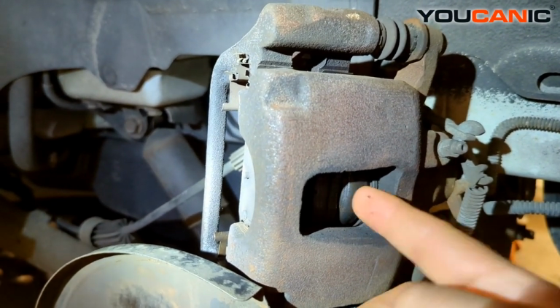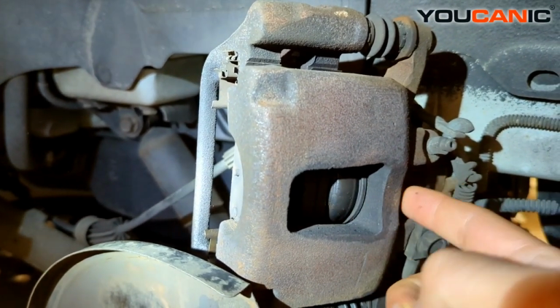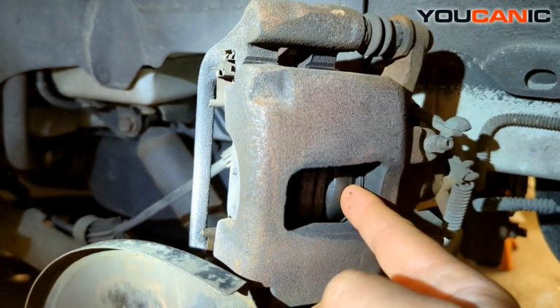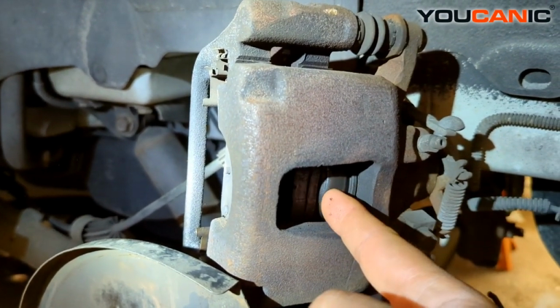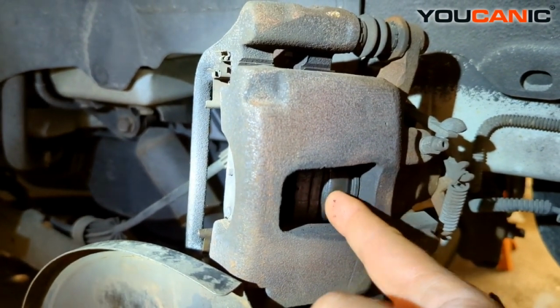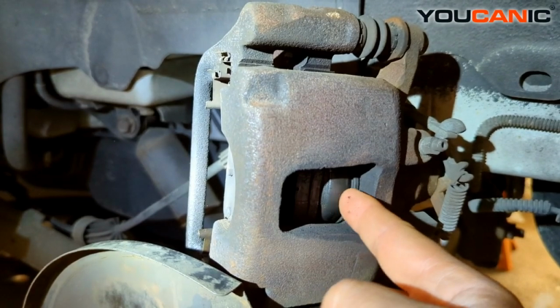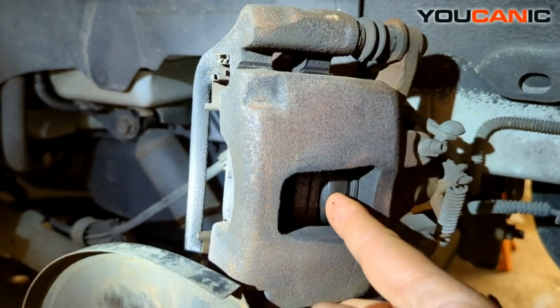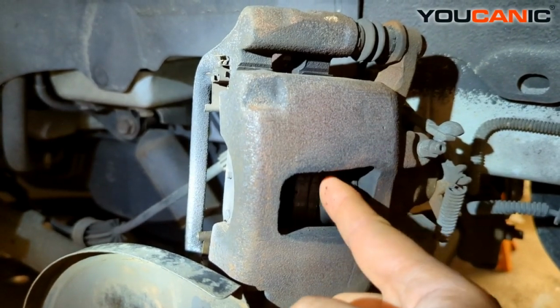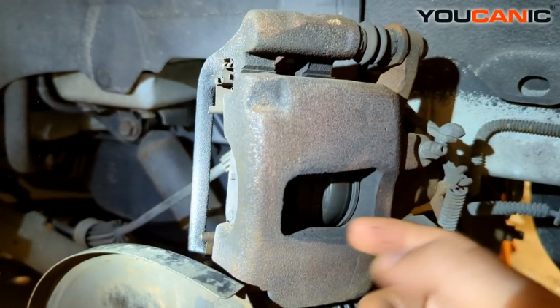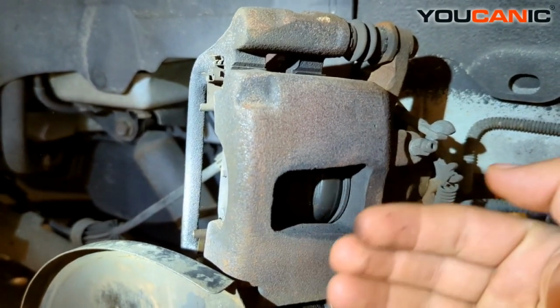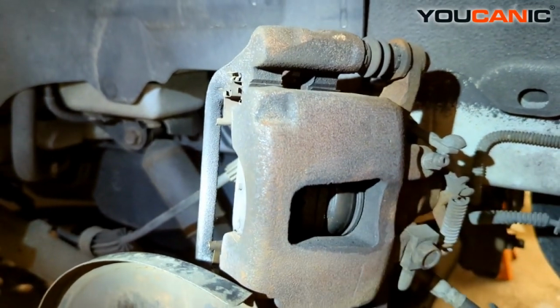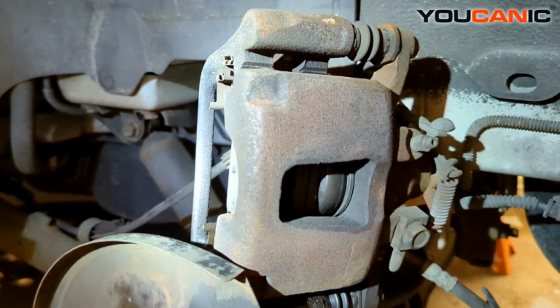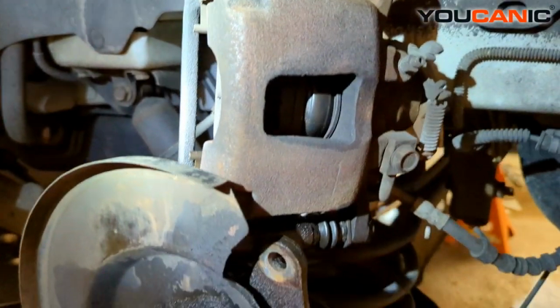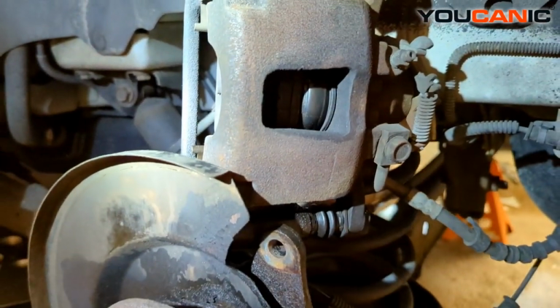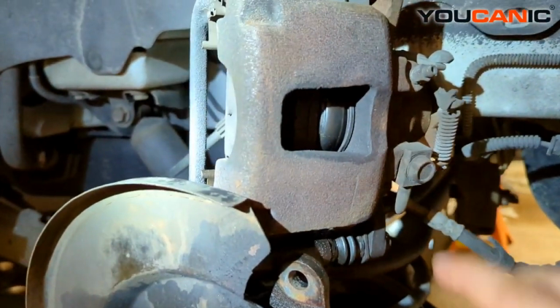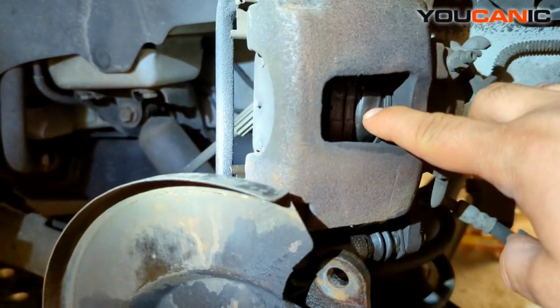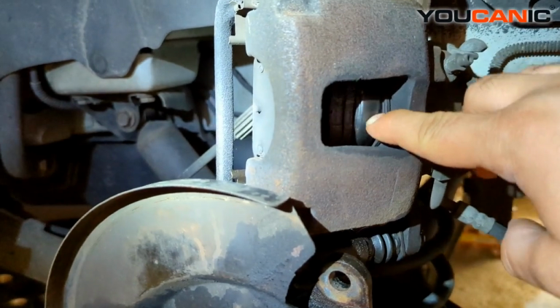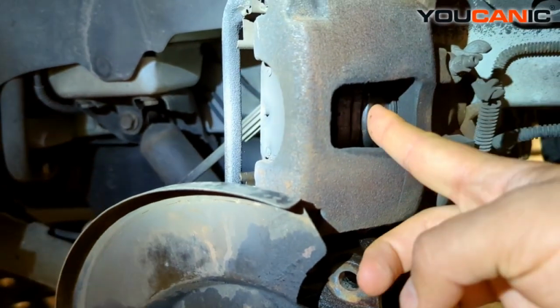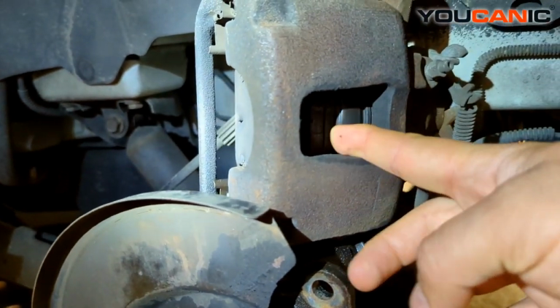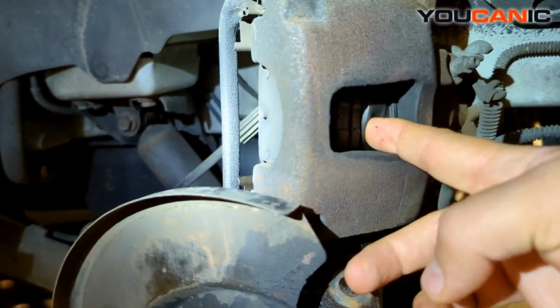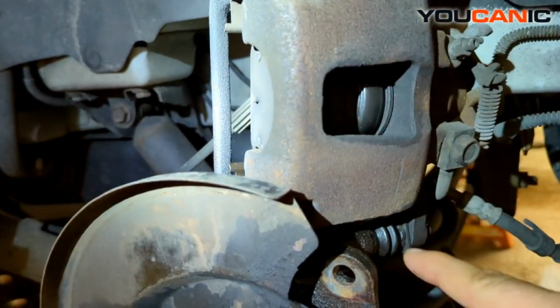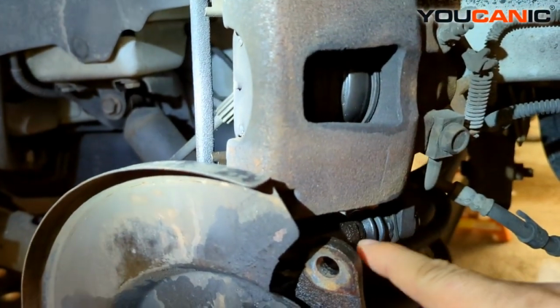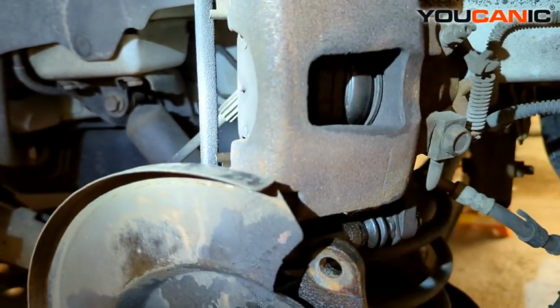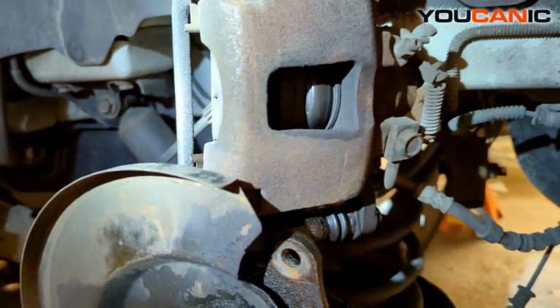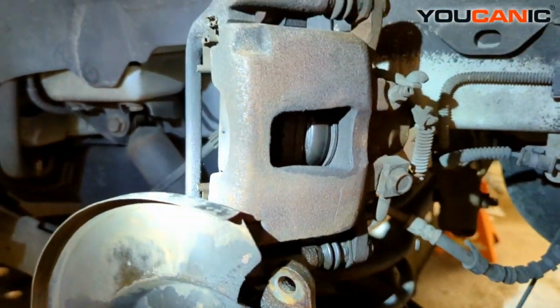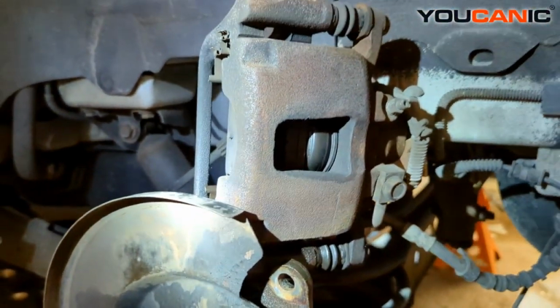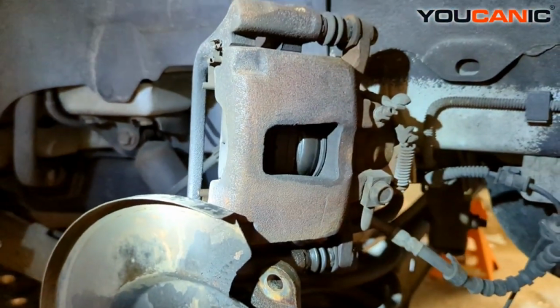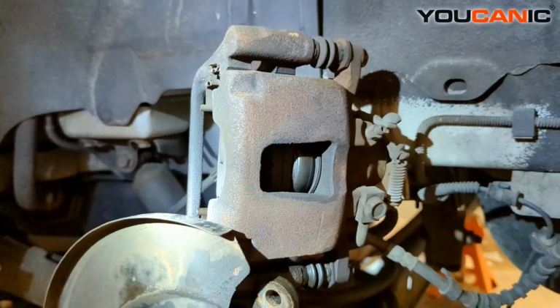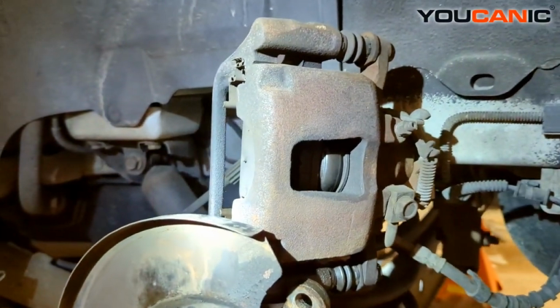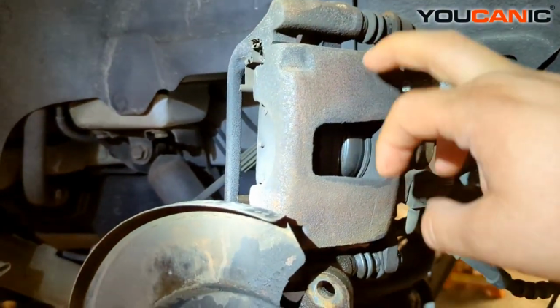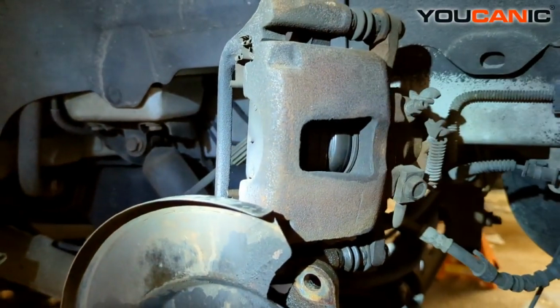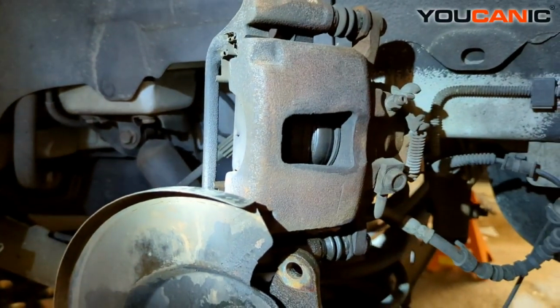Brake fluid should not leak out outside through the seals. This is the piston that pushes the brakes out, but you can see if you look down there, there's all that leak — and that's not normal. That brake caliper needs to be replaced.